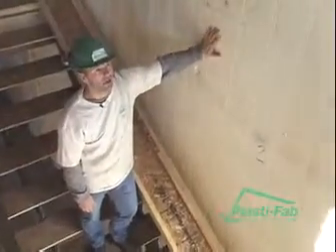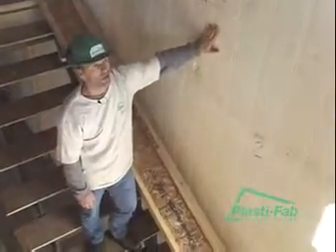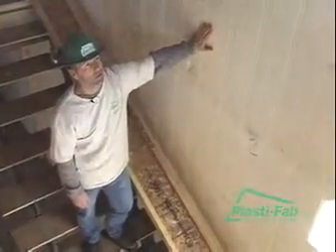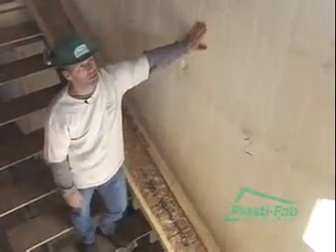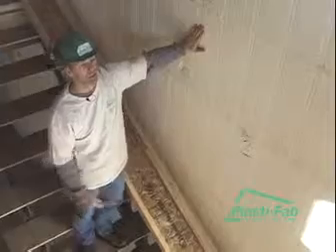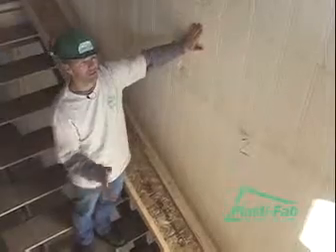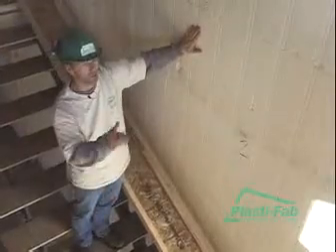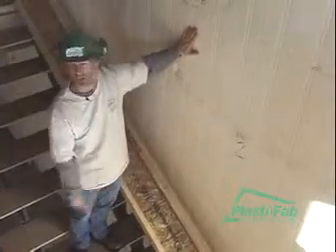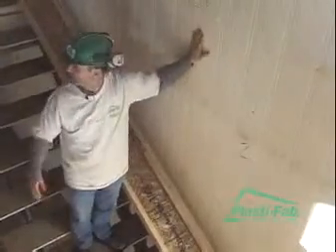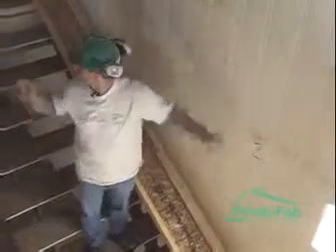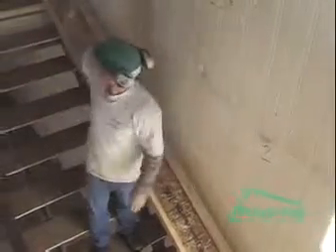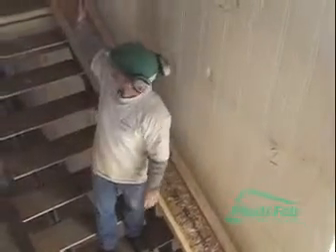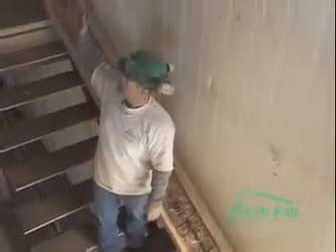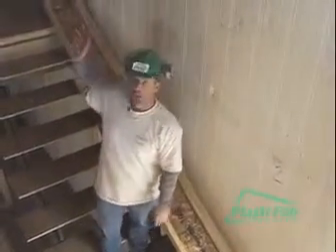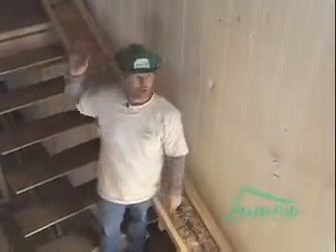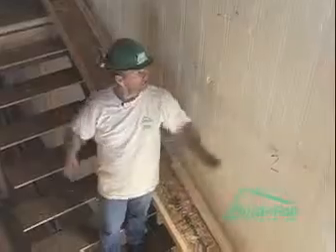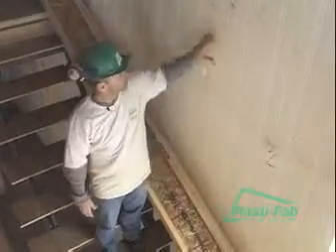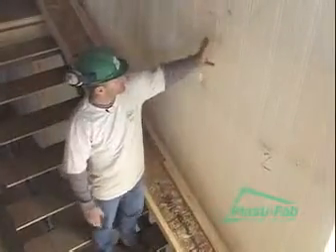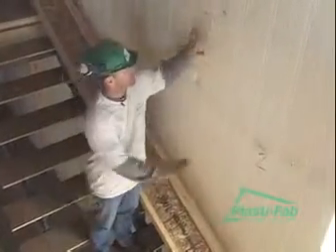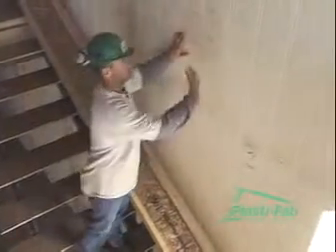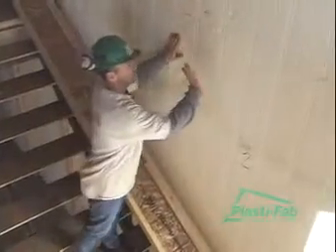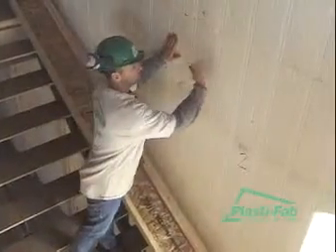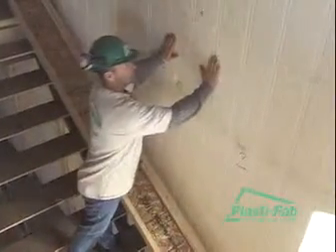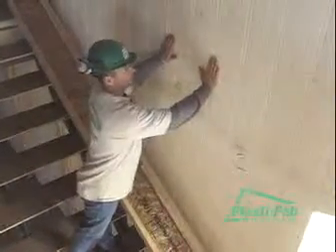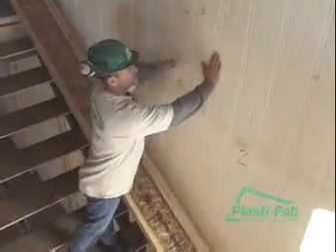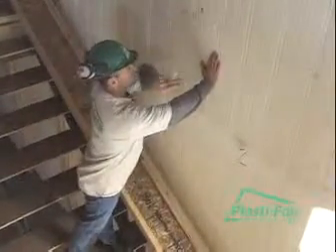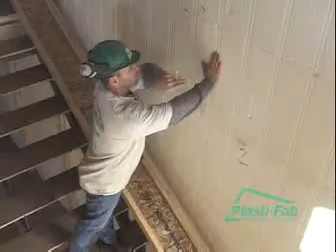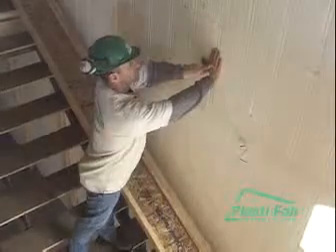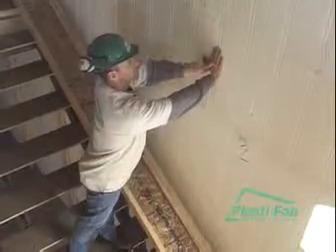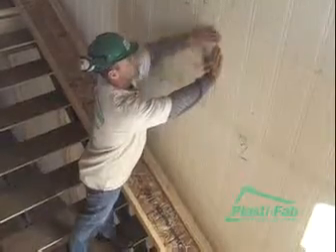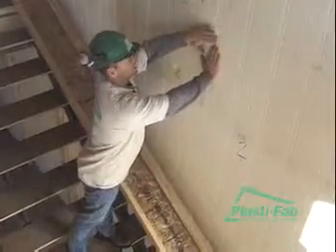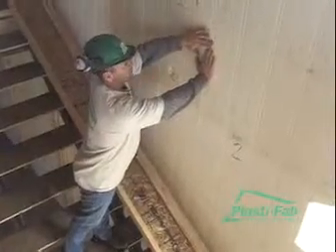All that's left to do on this project is to finish off the outsides and tie our partition walls into our ties. If your partition wall ends up on a tie, we put a long screw through the partition wall right into one of our webs.